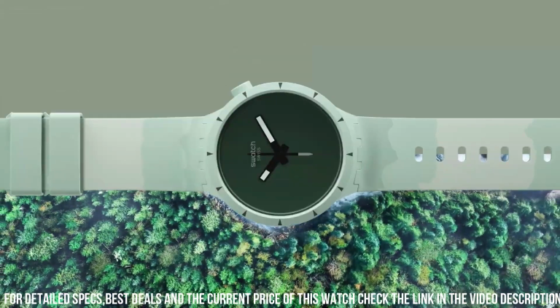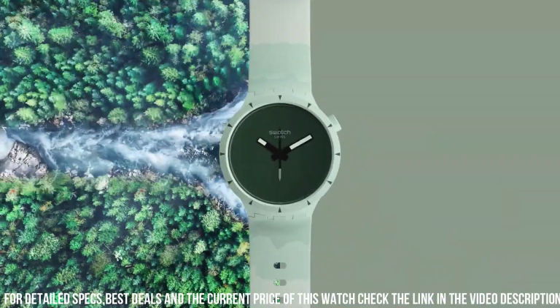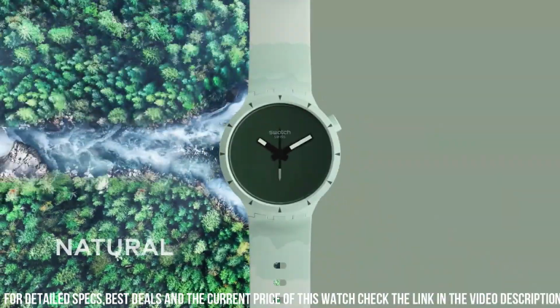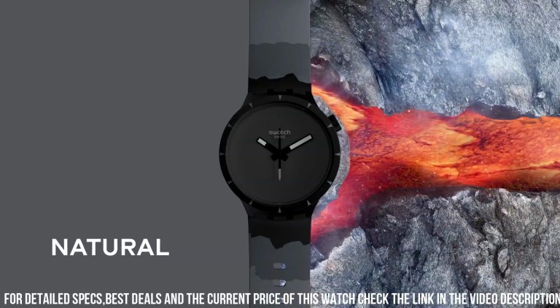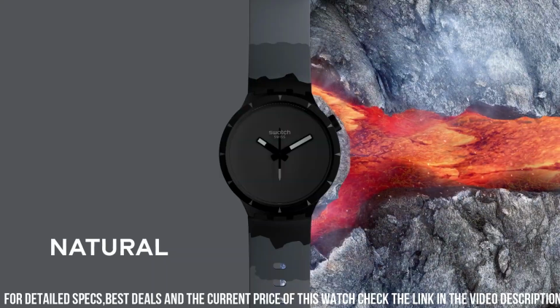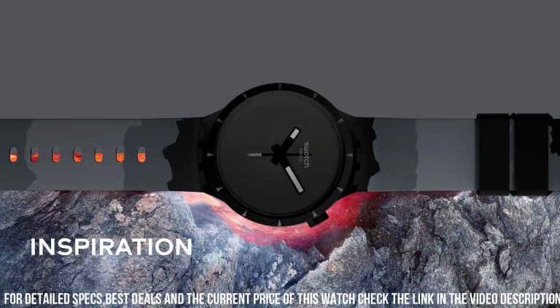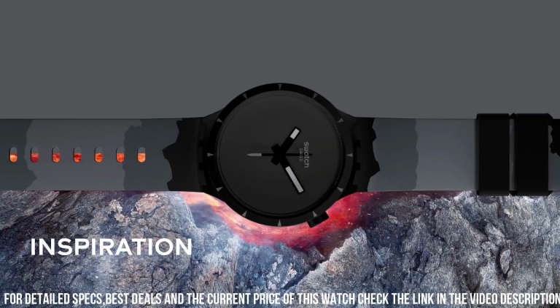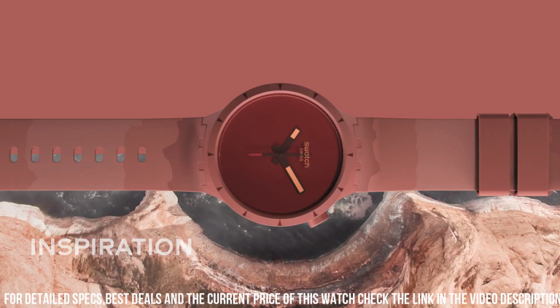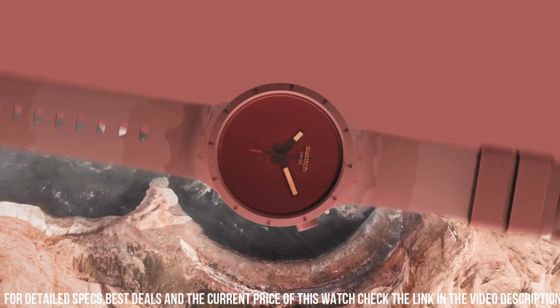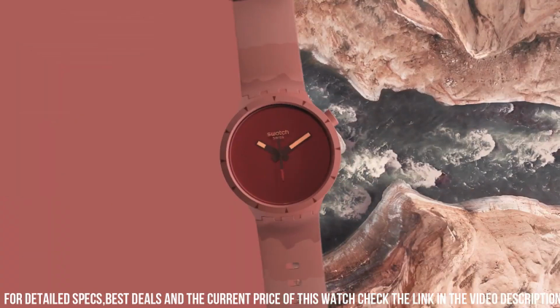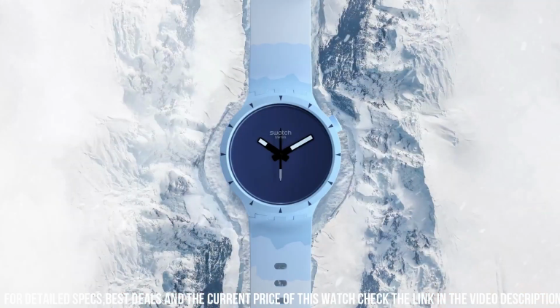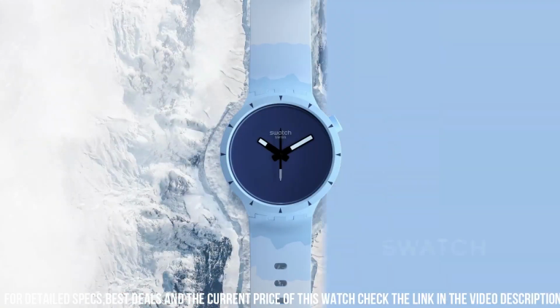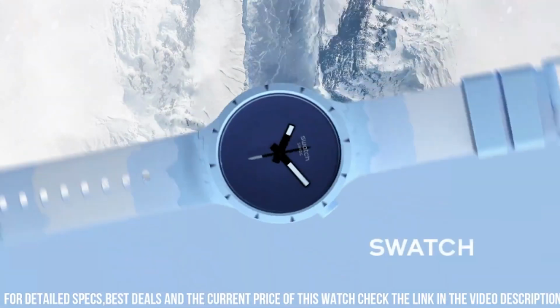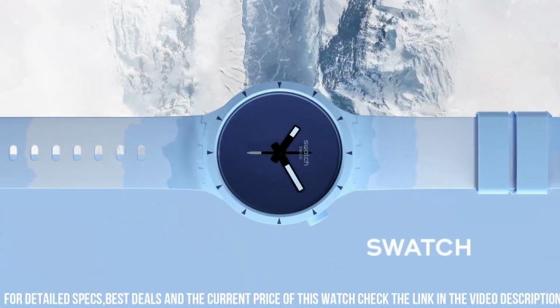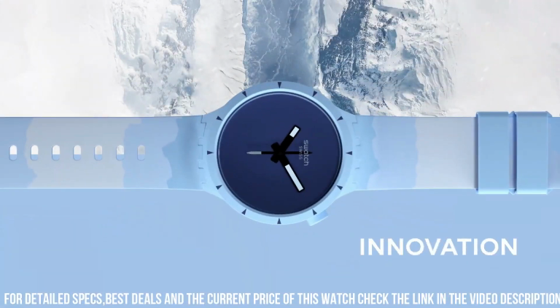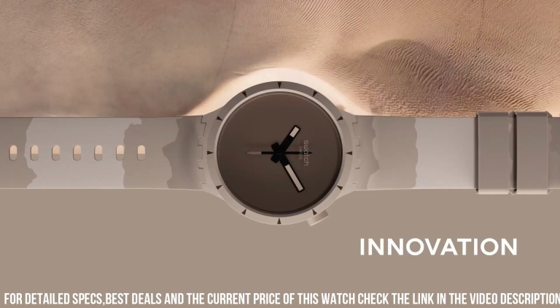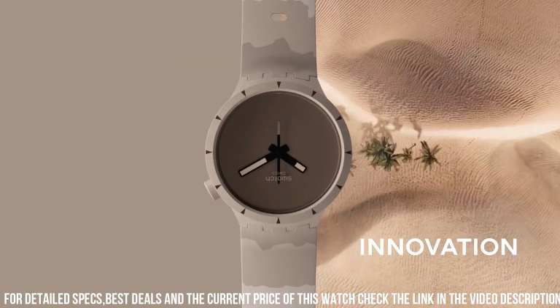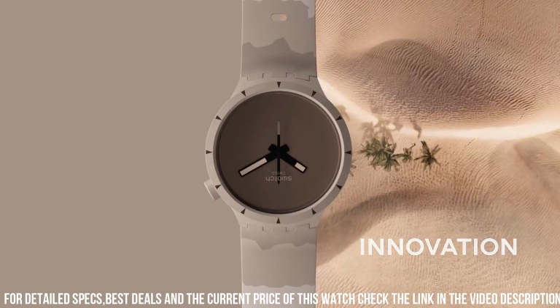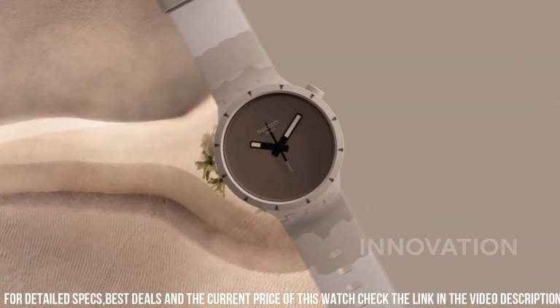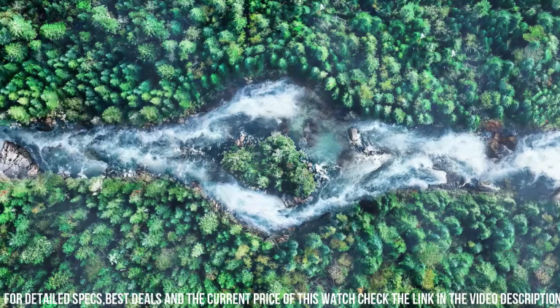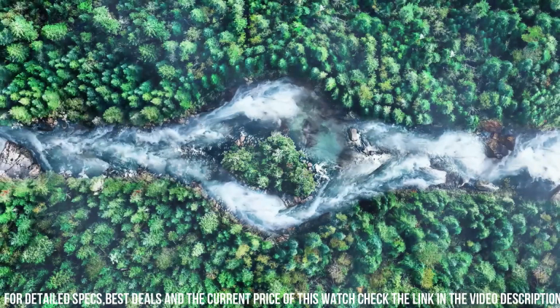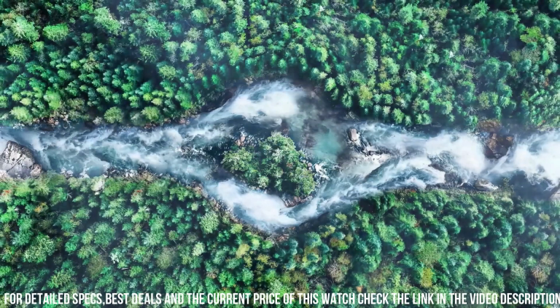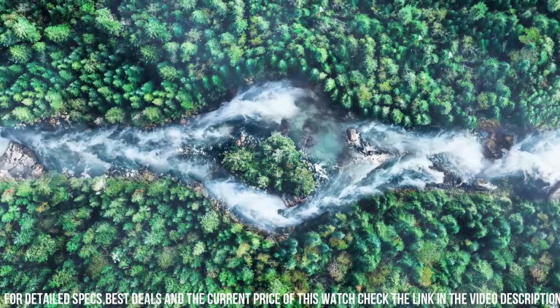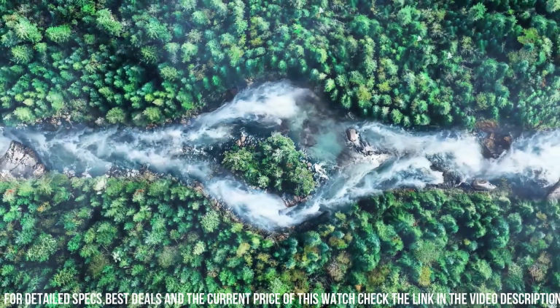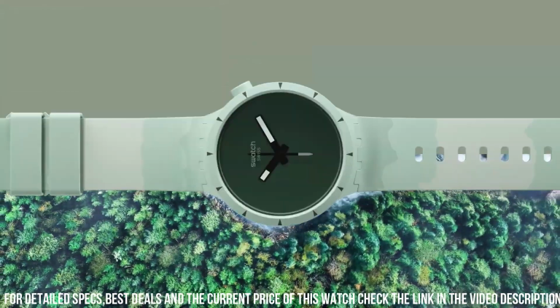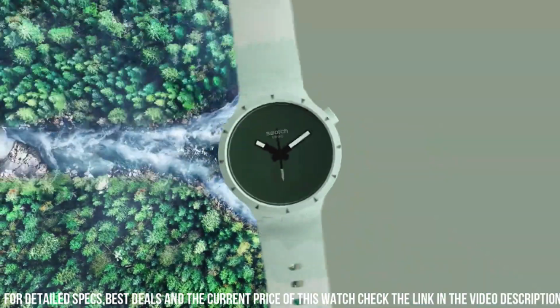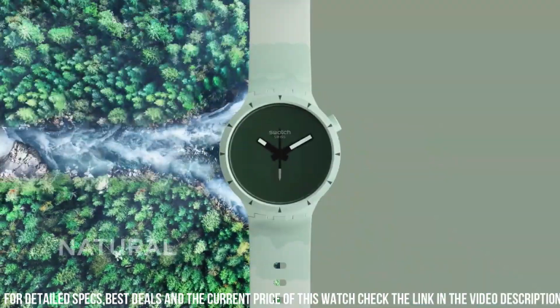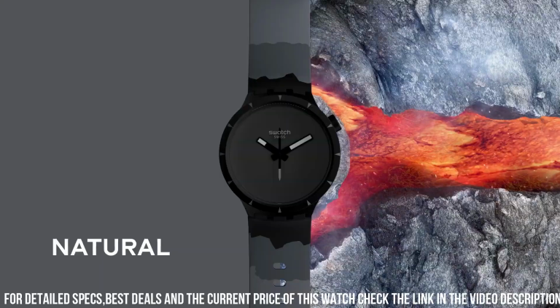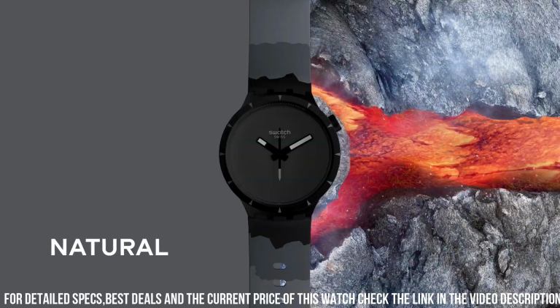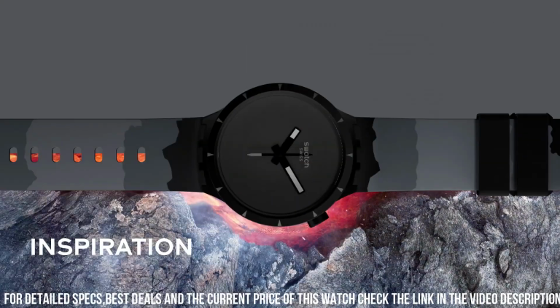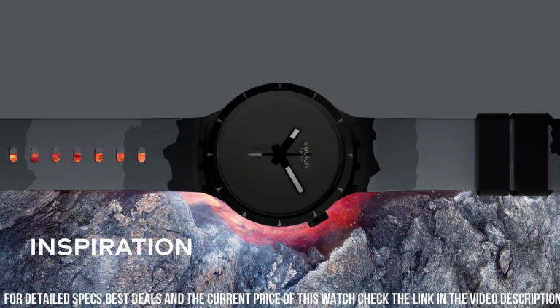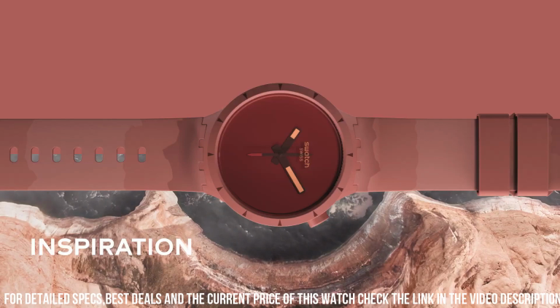The Swatch Big Bold Bioceramic collection is a compelling choice for those who seek a contemporary timepiece that aligns with eco-friendly values and showcases a commitment to fashion that respects the planet.